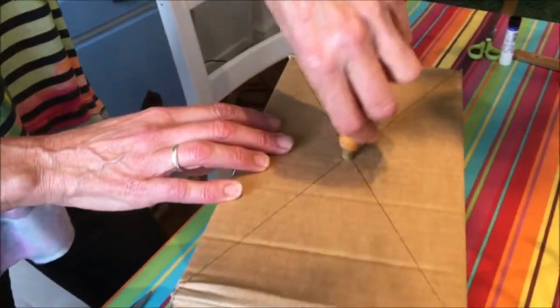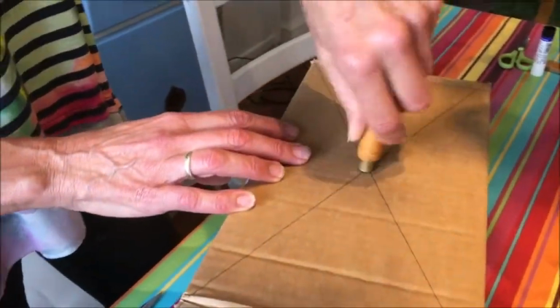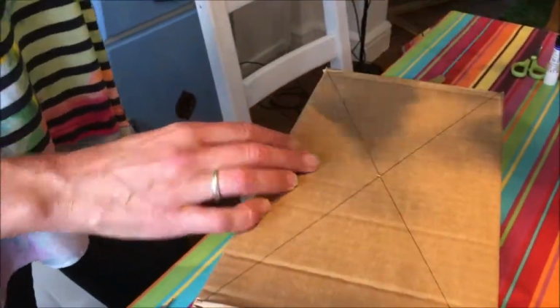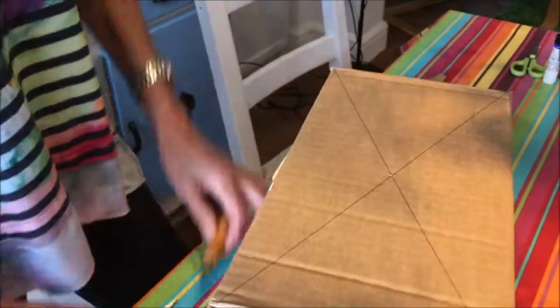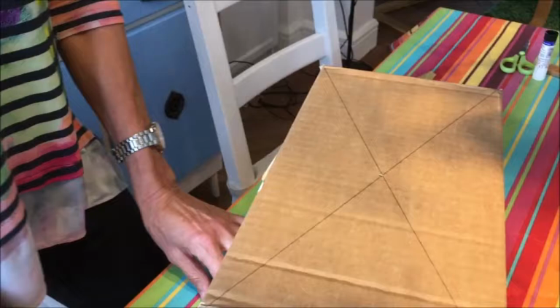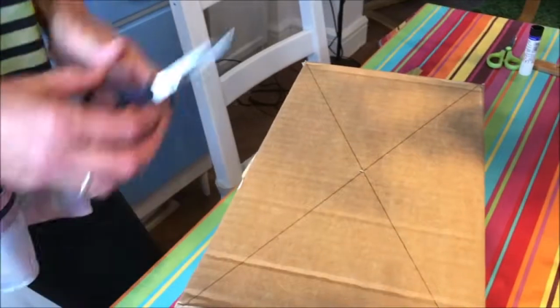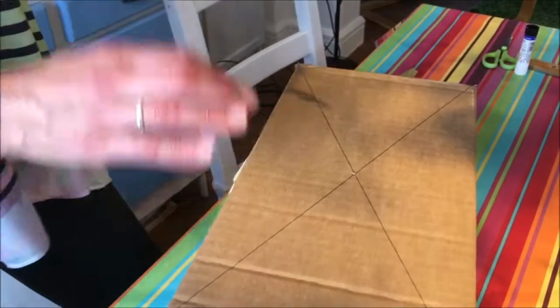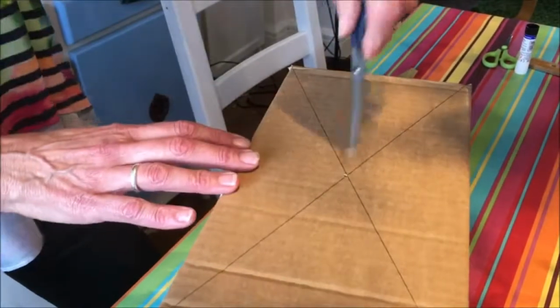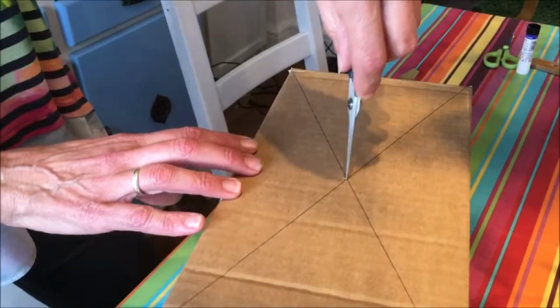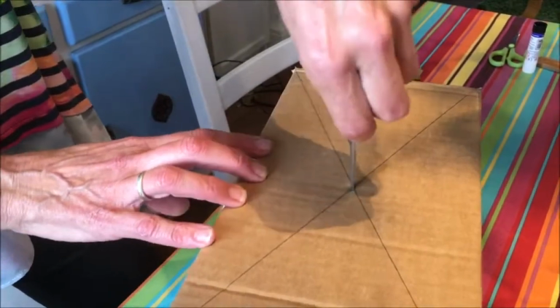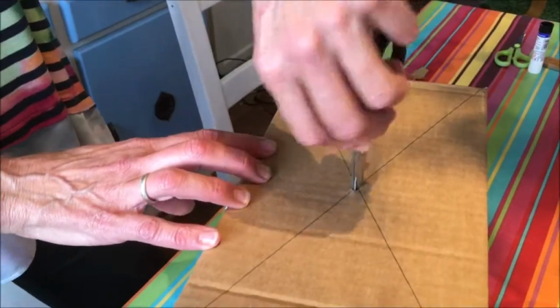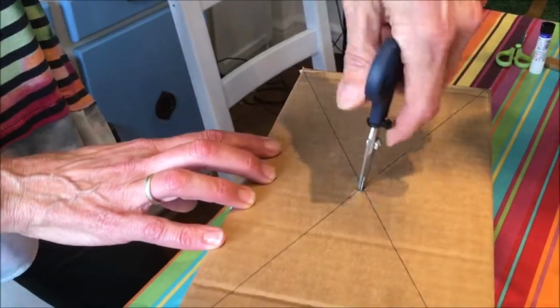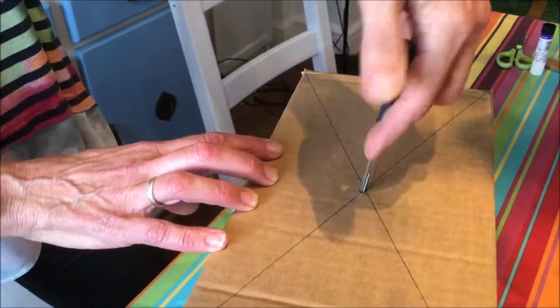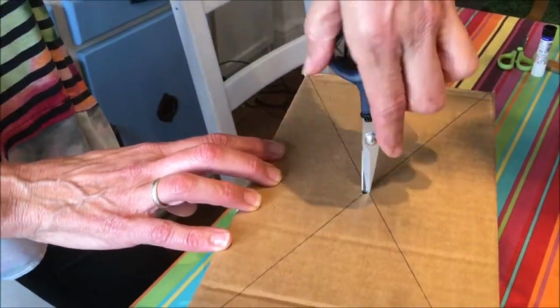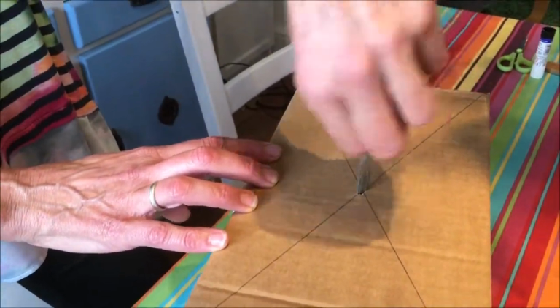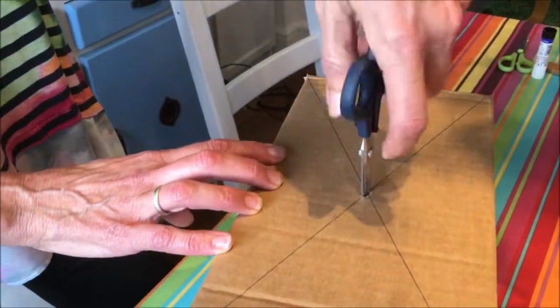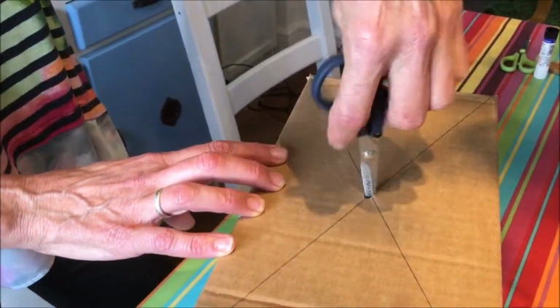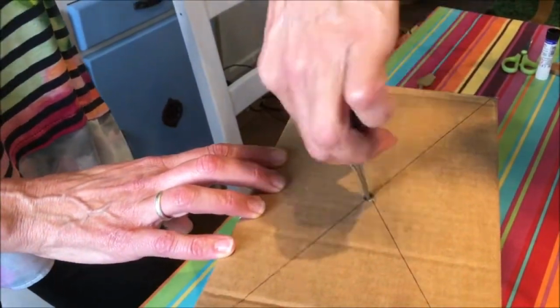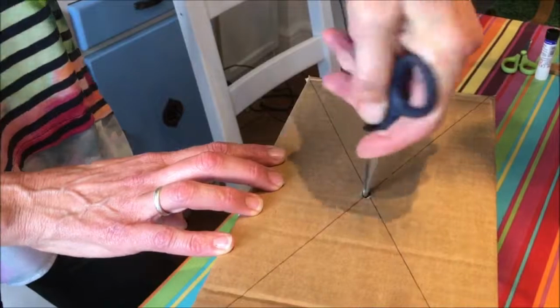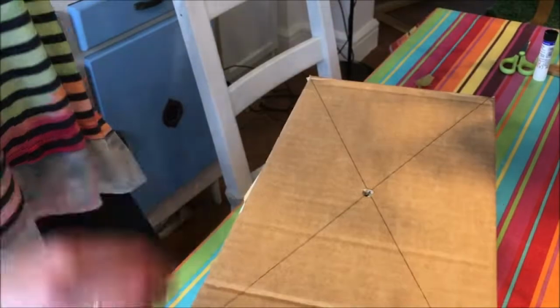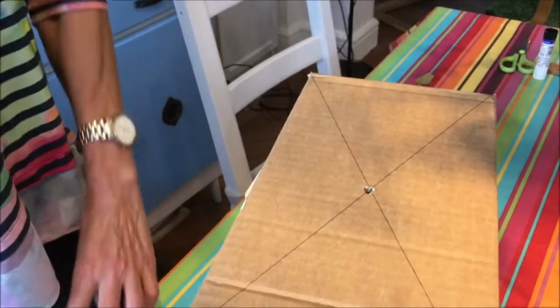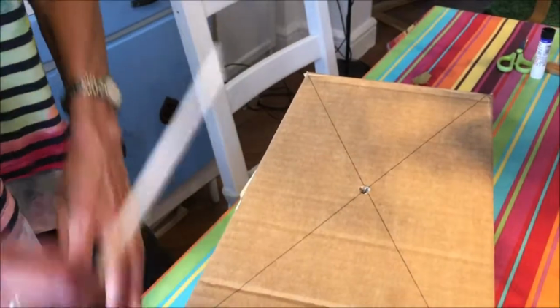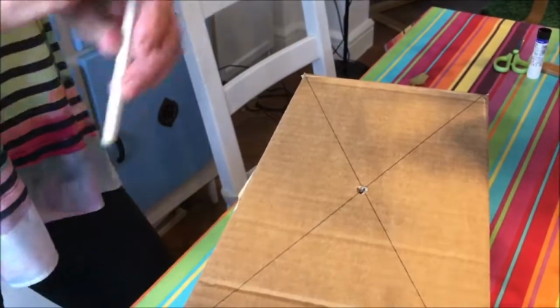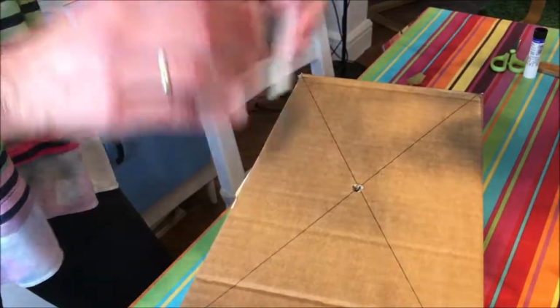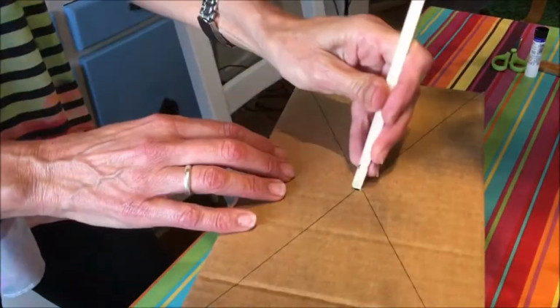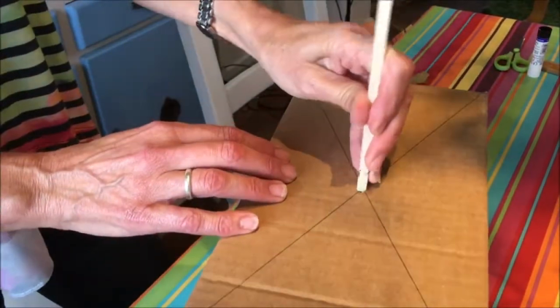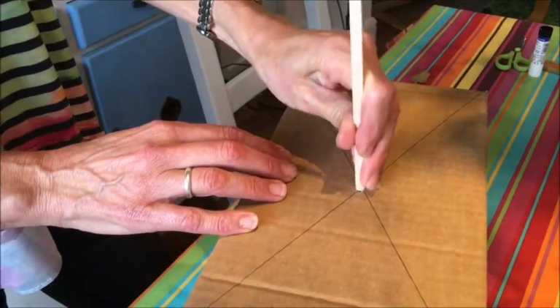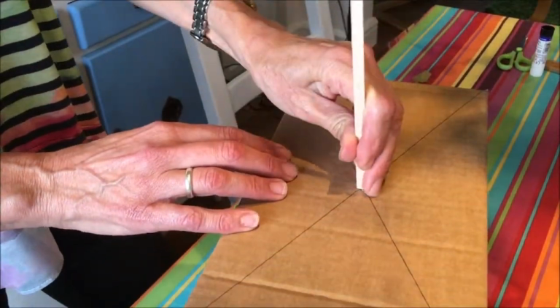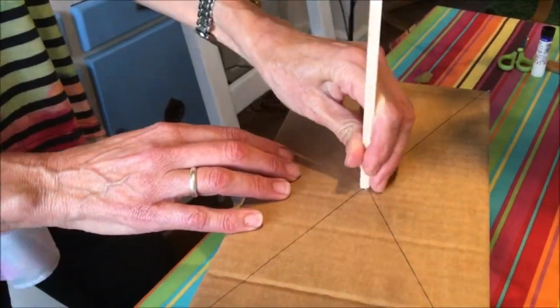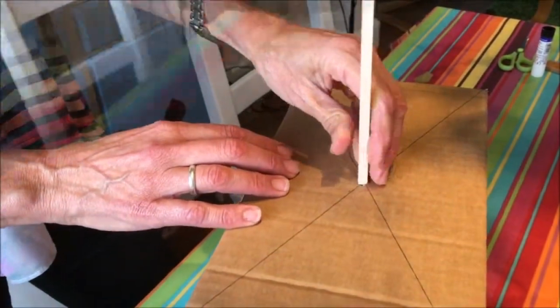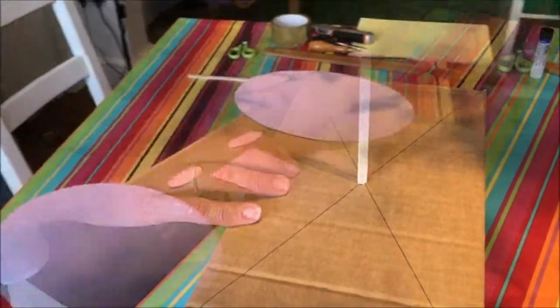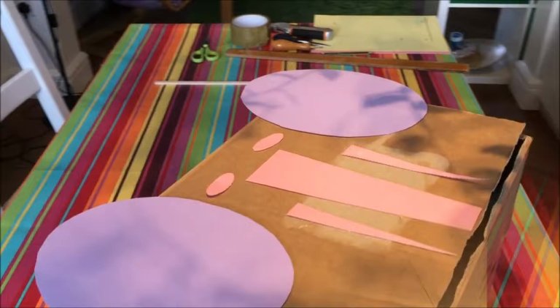You then make a hole in that central point, using a pair of scissors and a braddle. That hole has to be big enough to take the stick that you're going to use, which of course has to be long enough. Push the stick through.